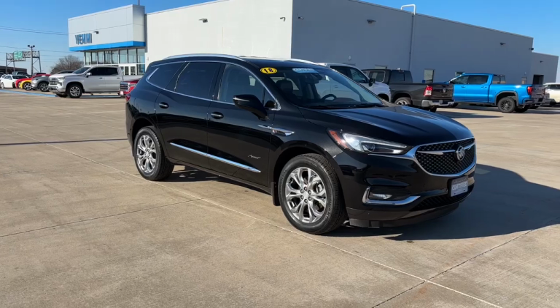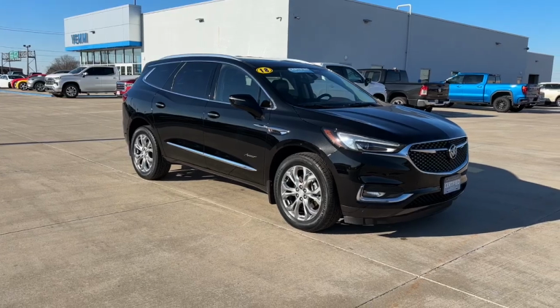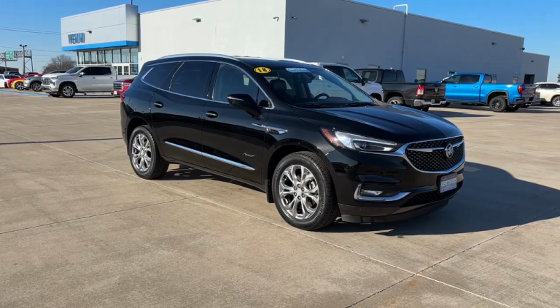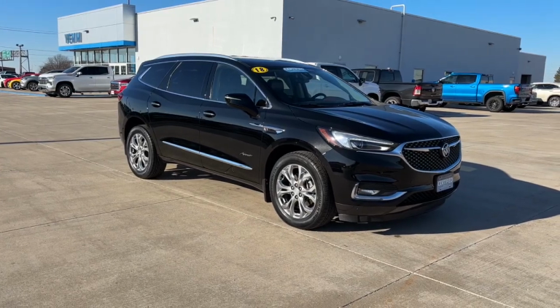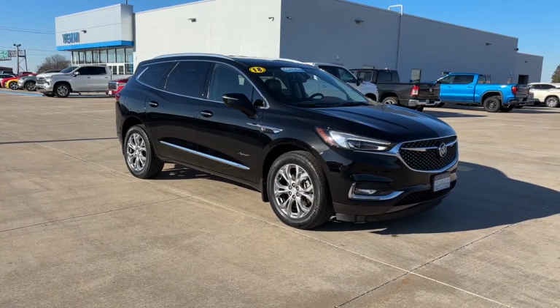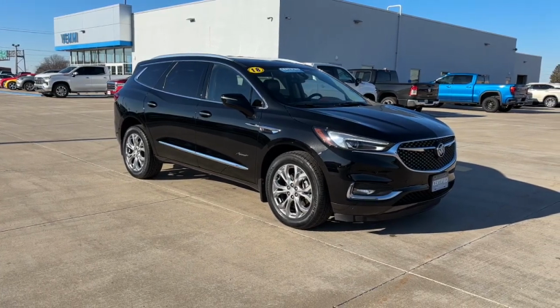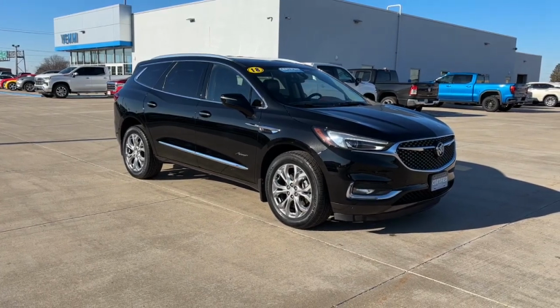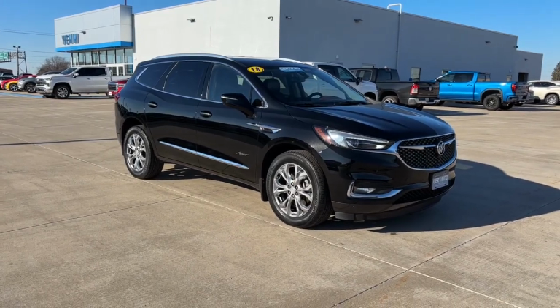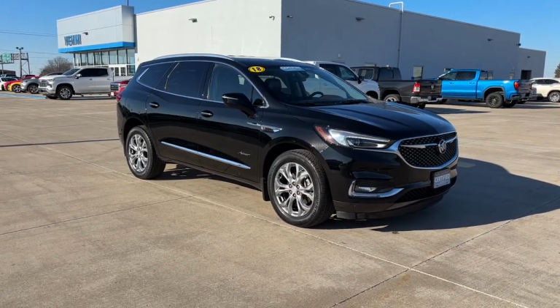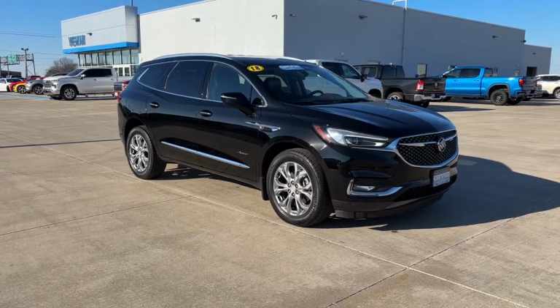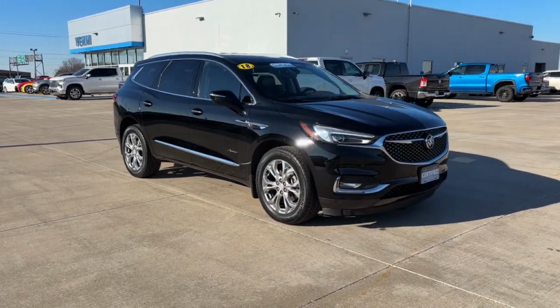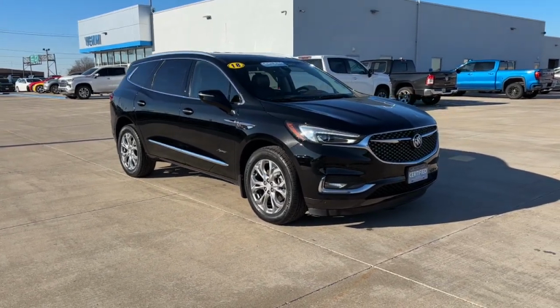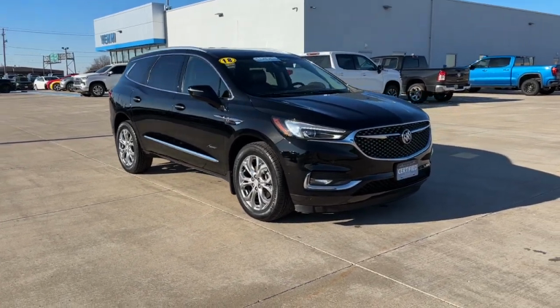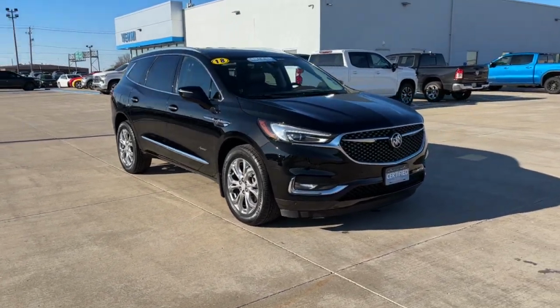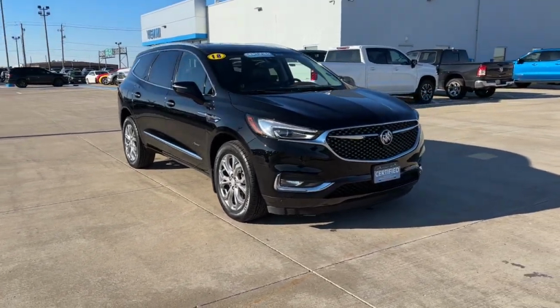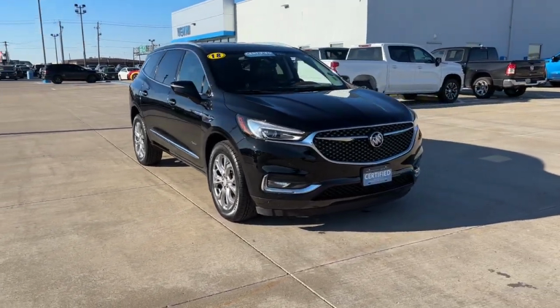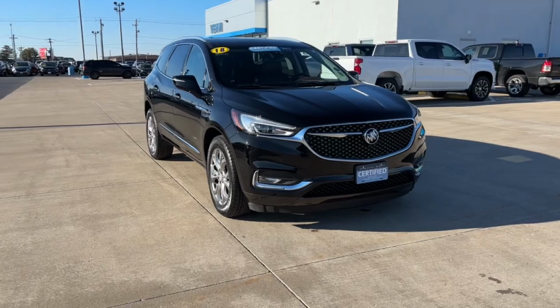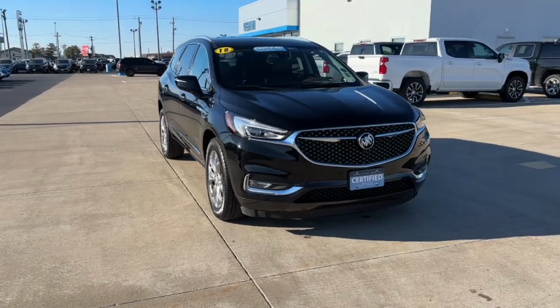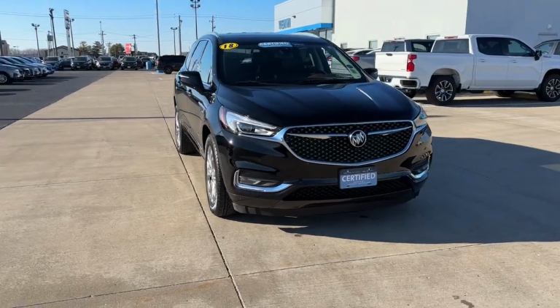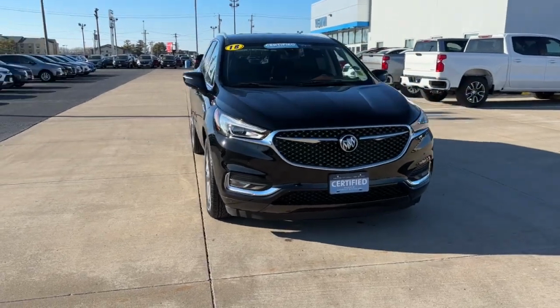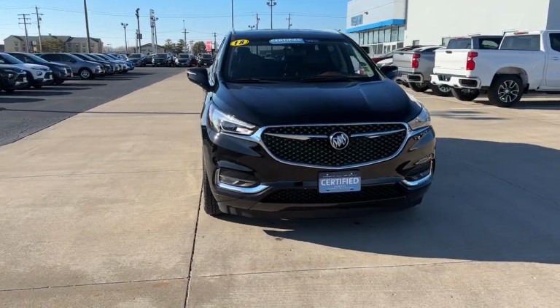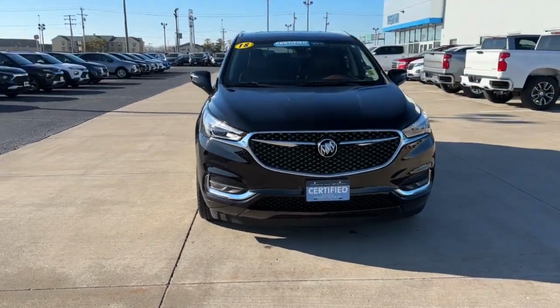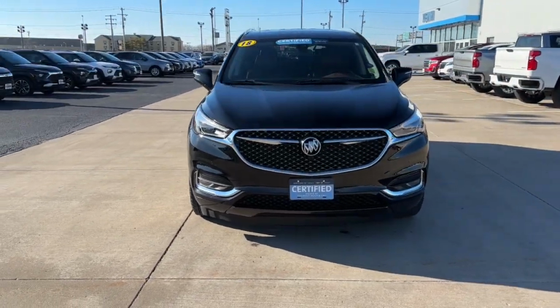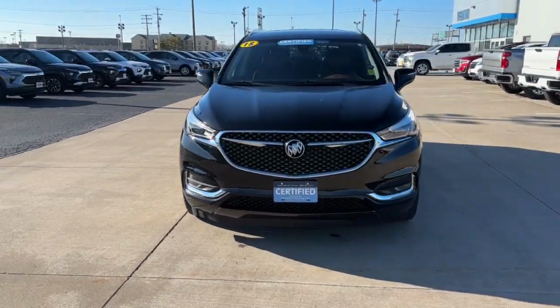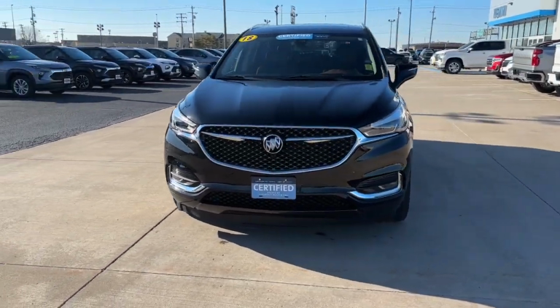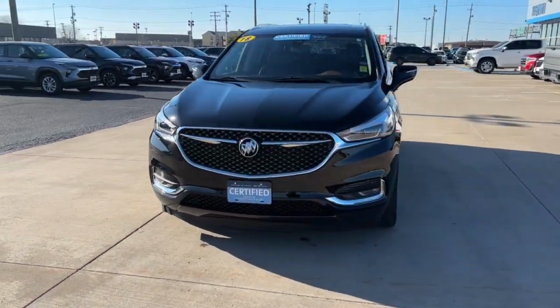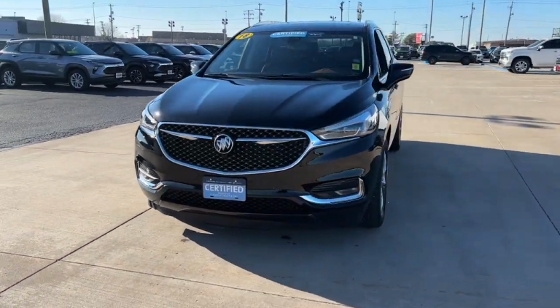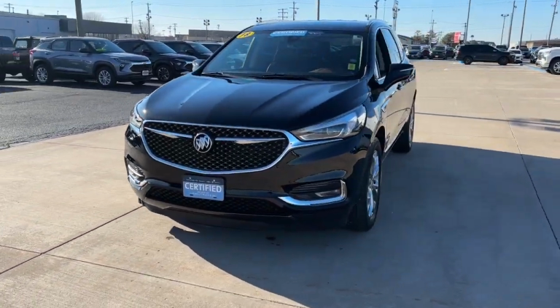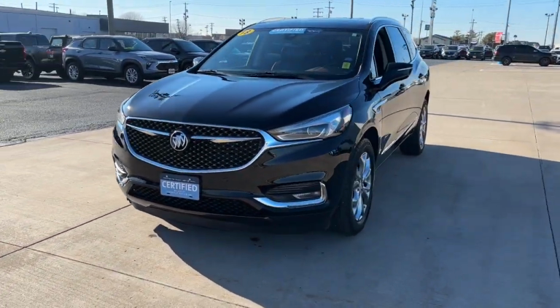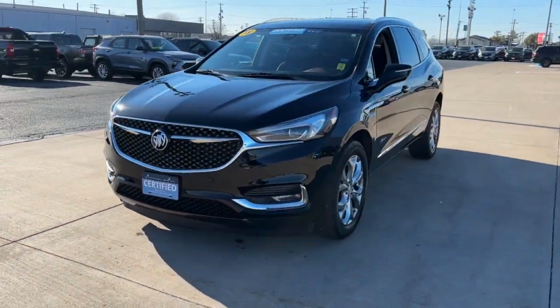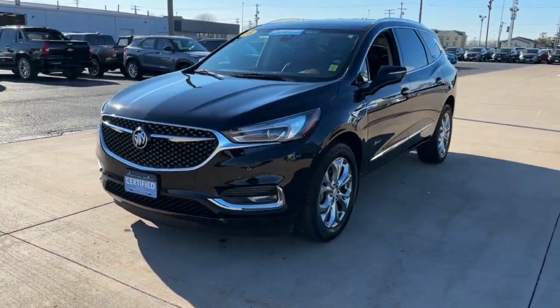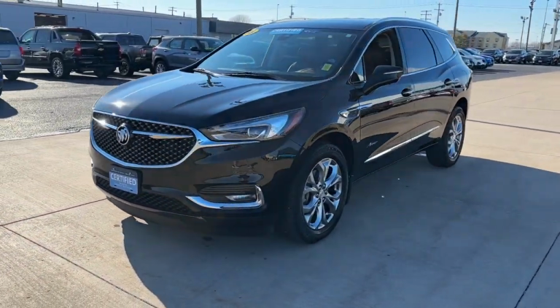Picture yourself in the 2018 Buick Enclave. Escape to the refined security of the Enclave, your spacious, comfortable oasis in a busy world.